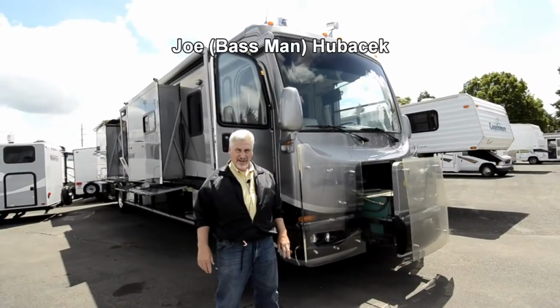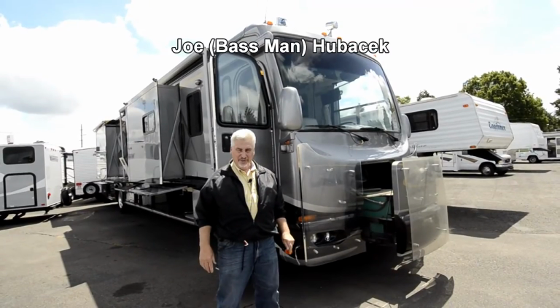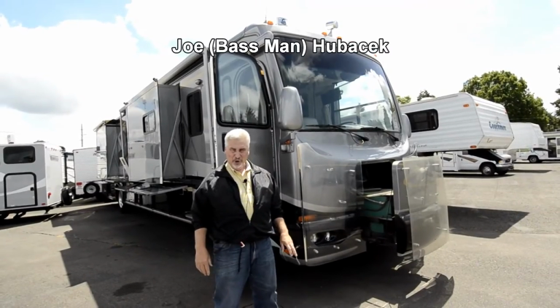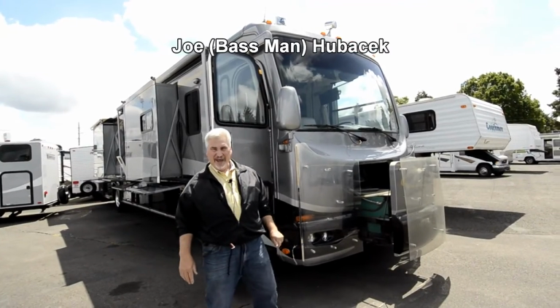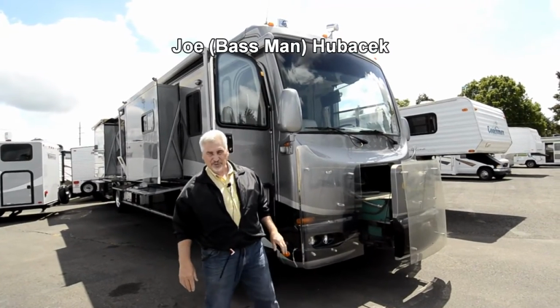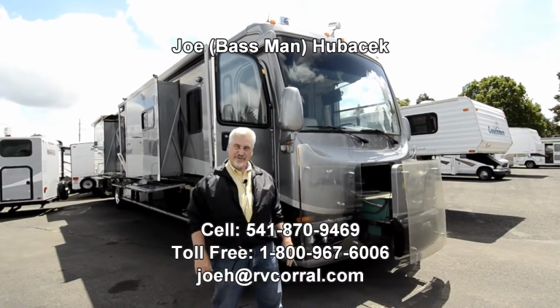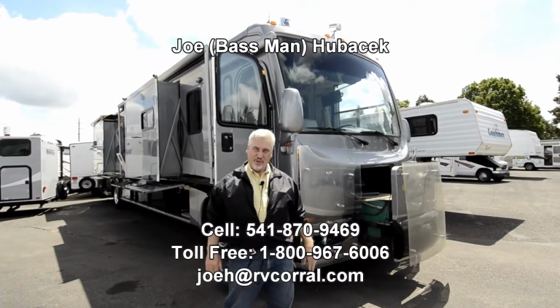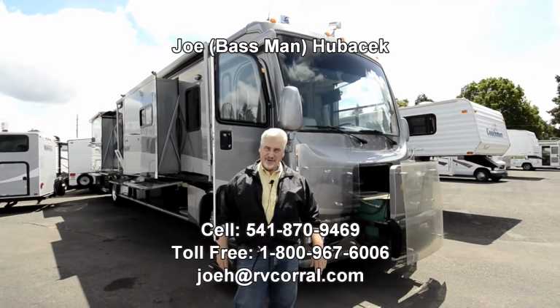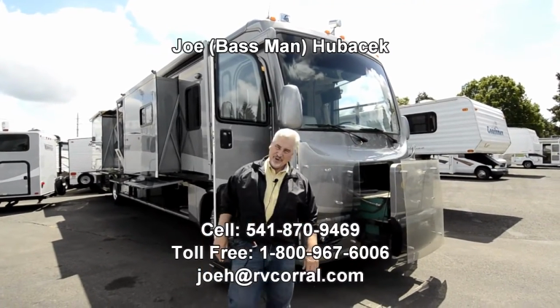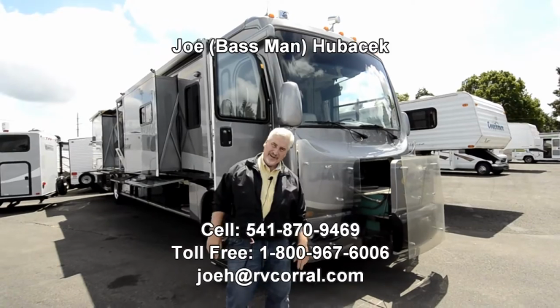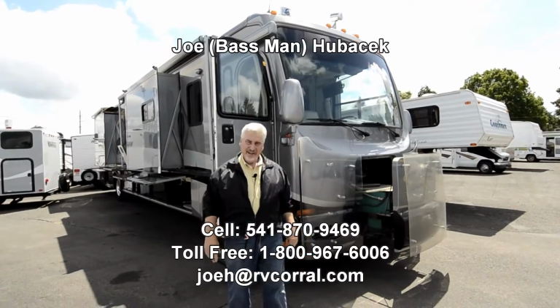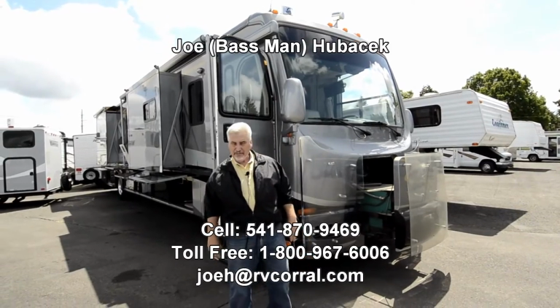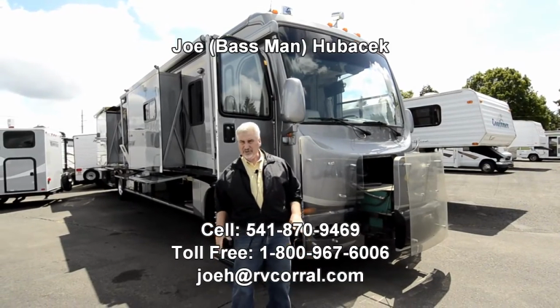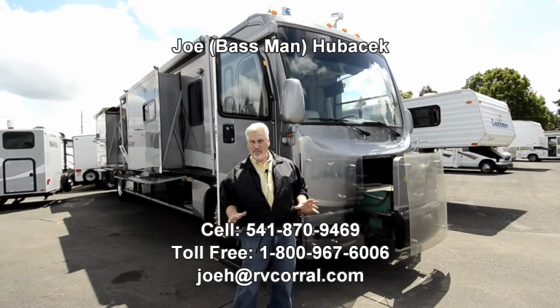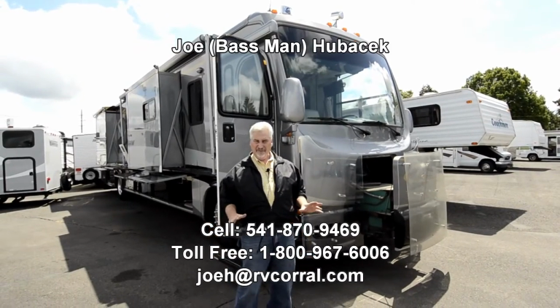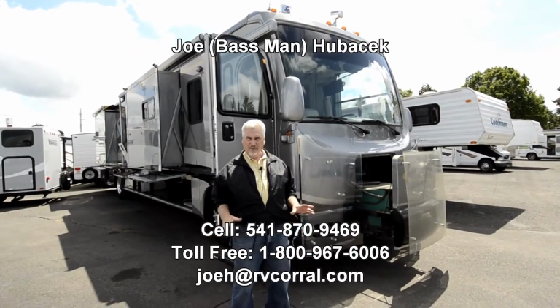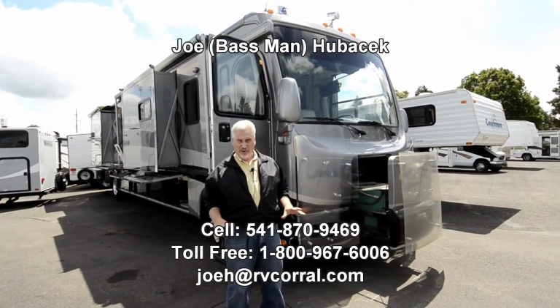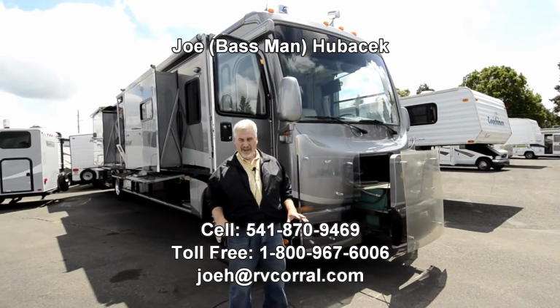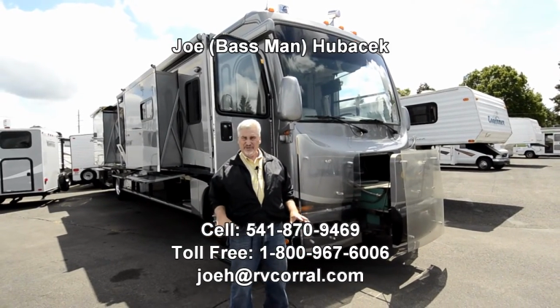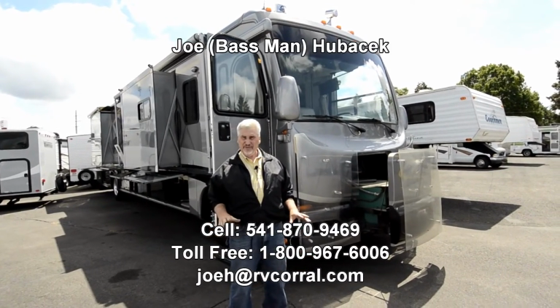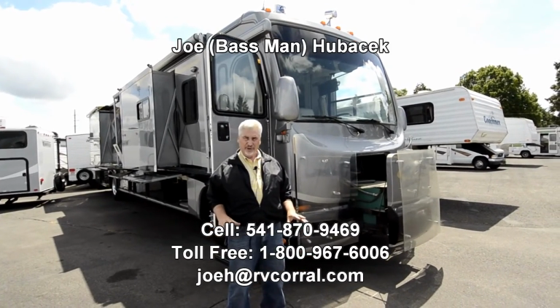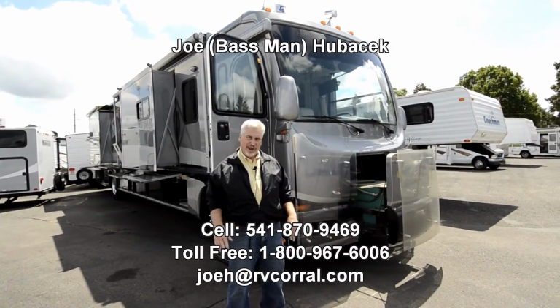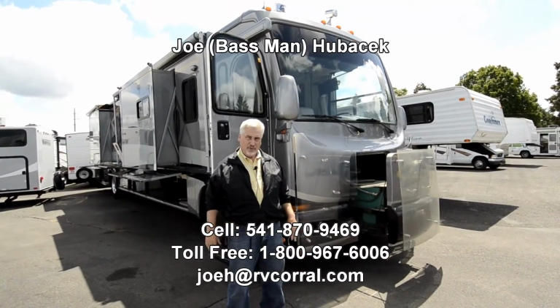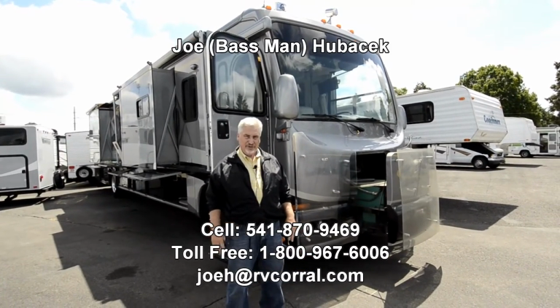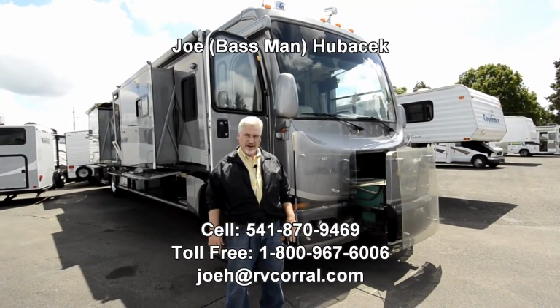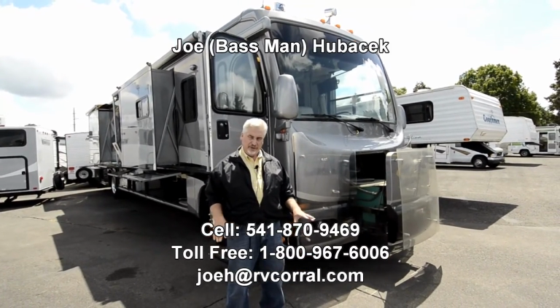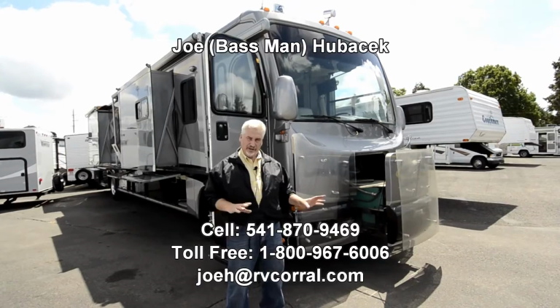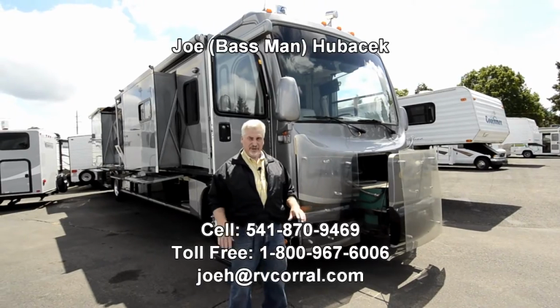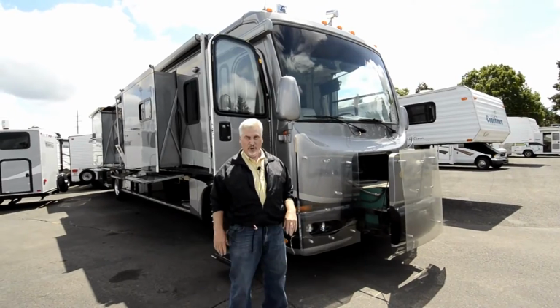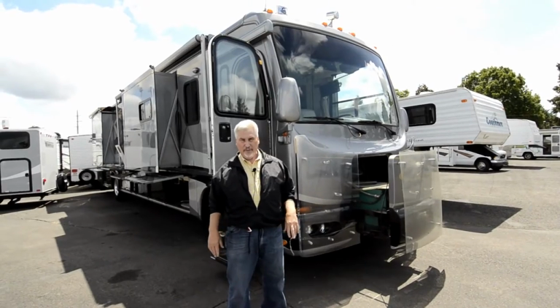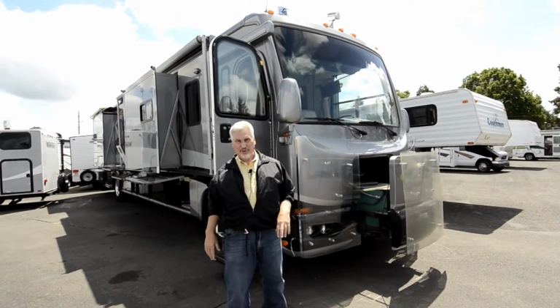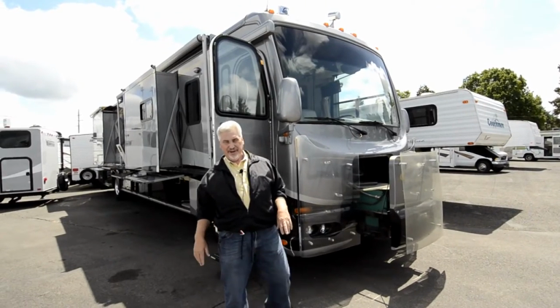Hi, this is Joe Bass with the RV Corral in Eugene, Oregon. Please call me at 541-870-9469. I'd love to talk to you about this motorhome I'm going to show you today.